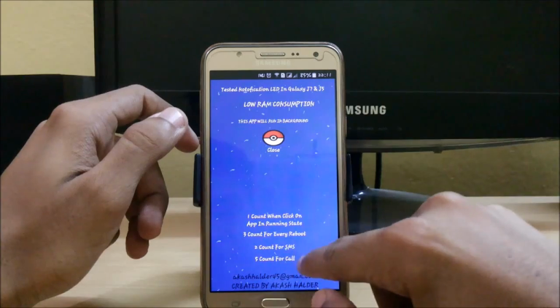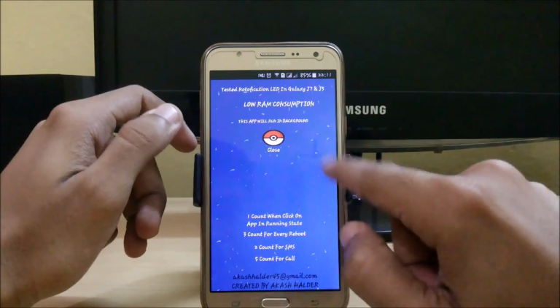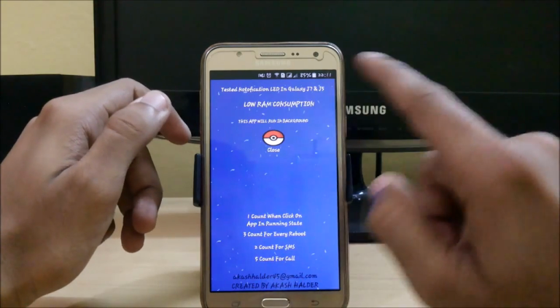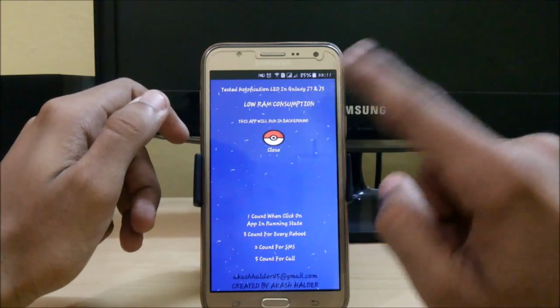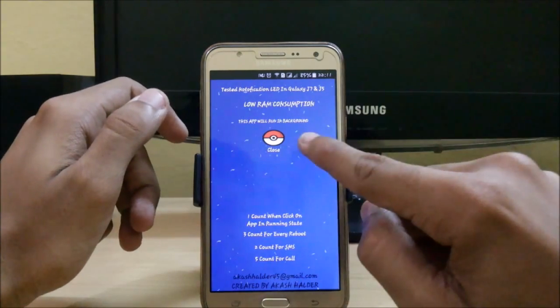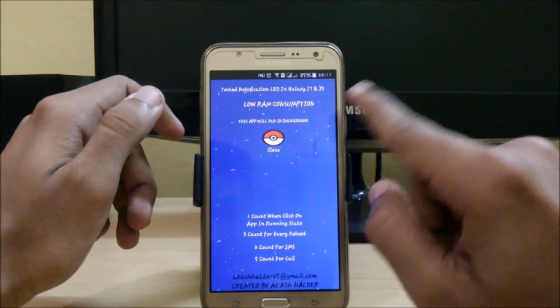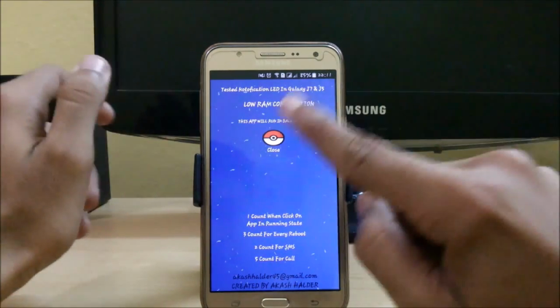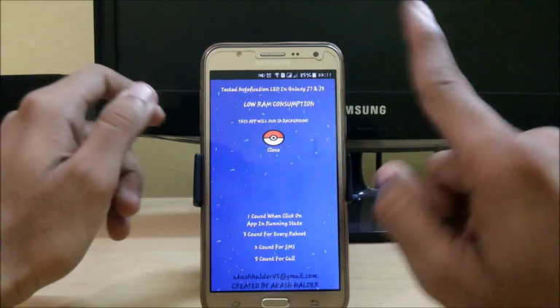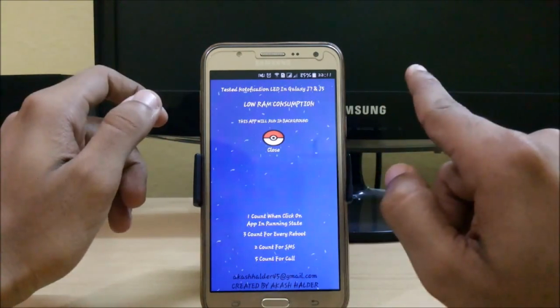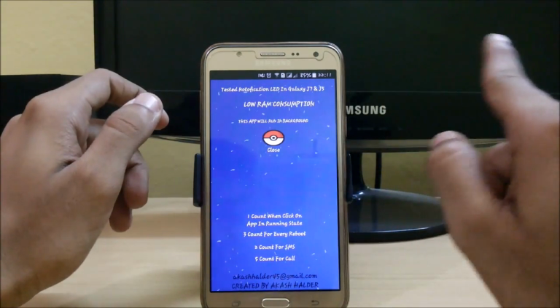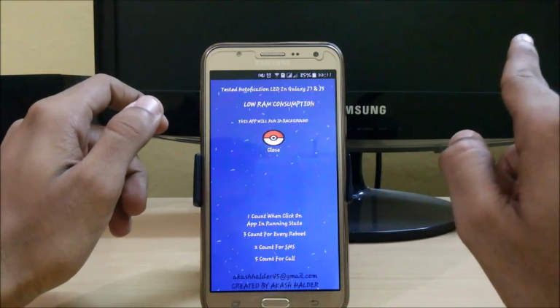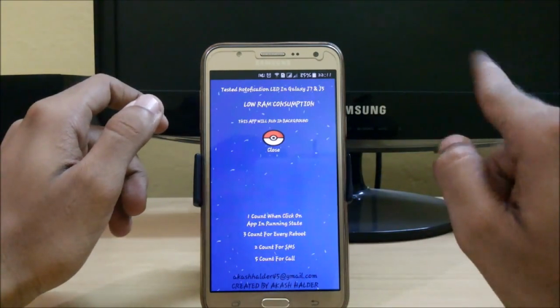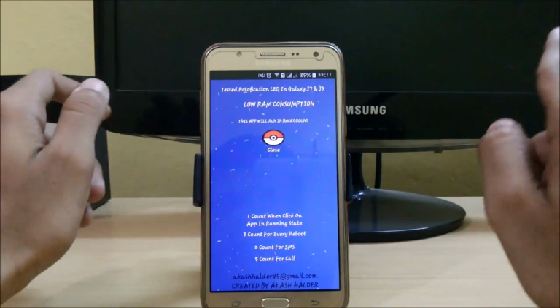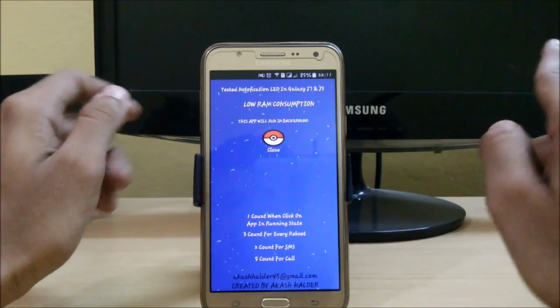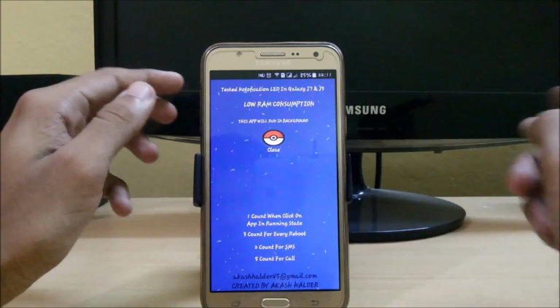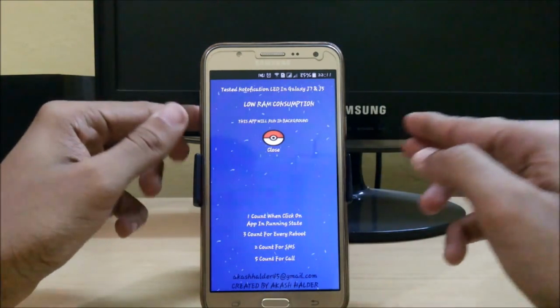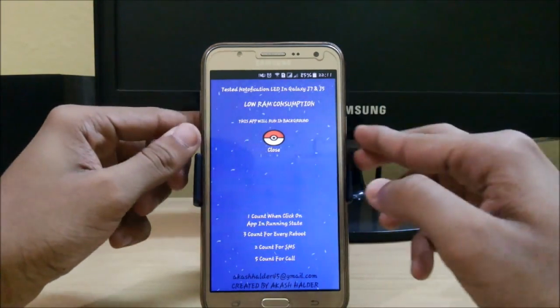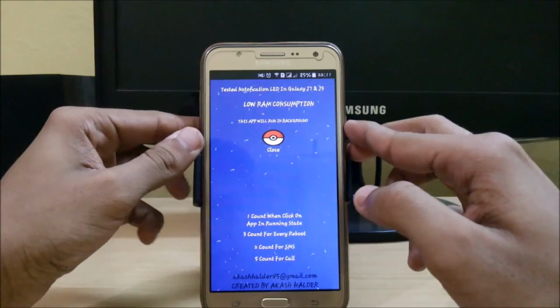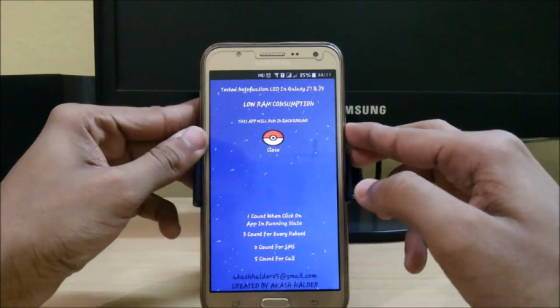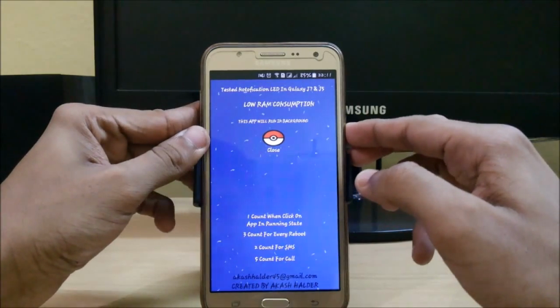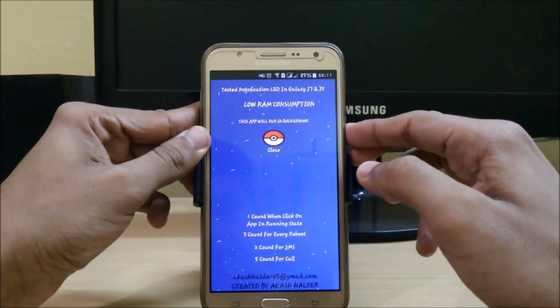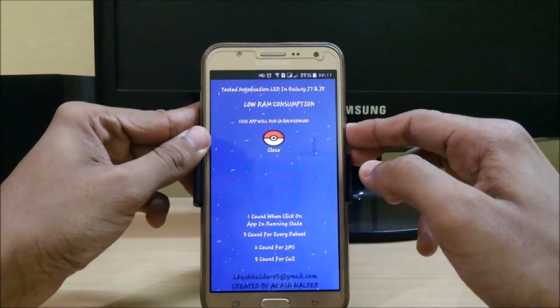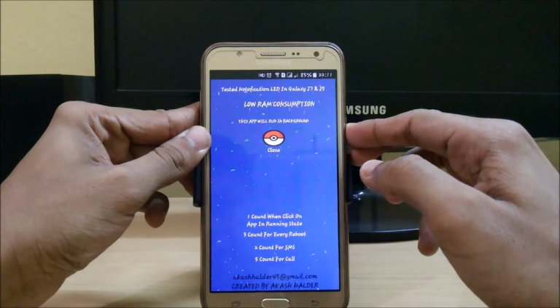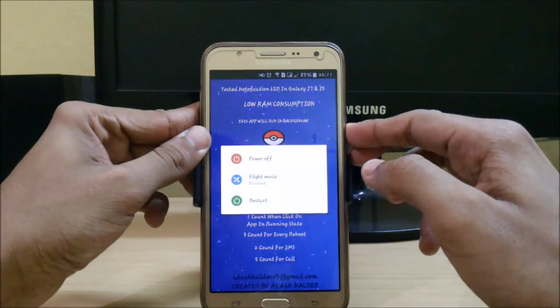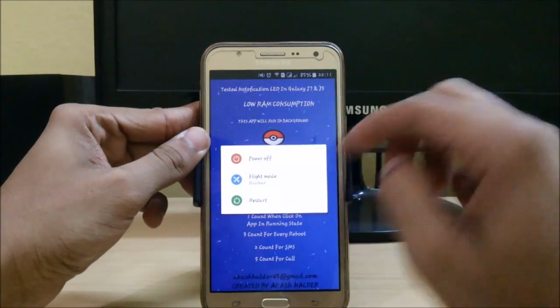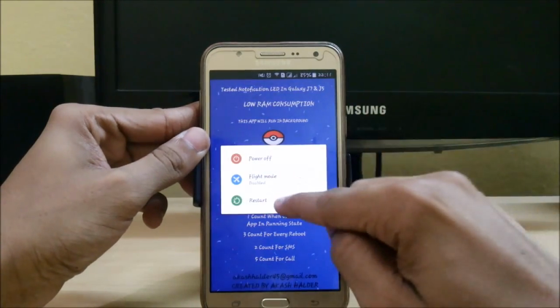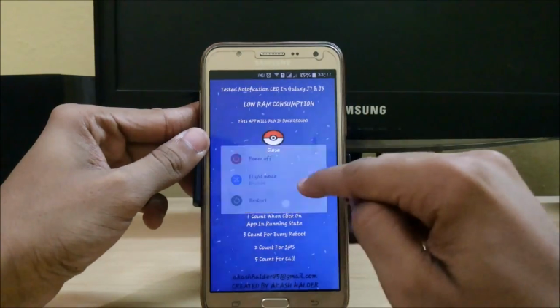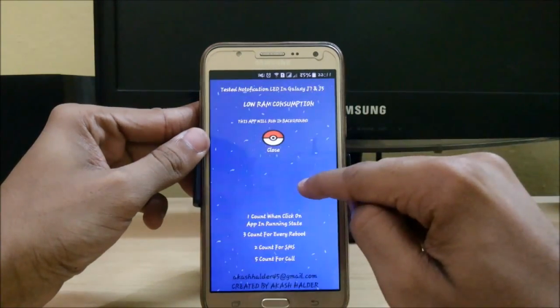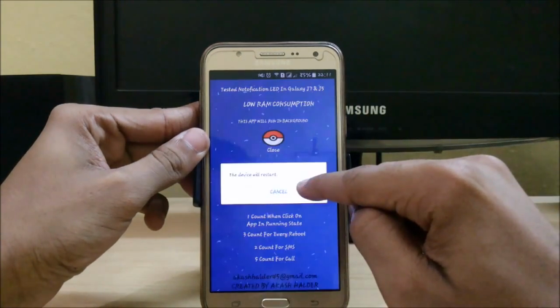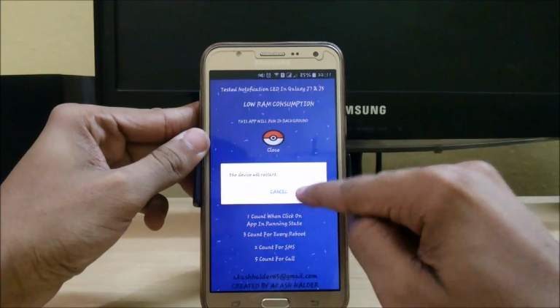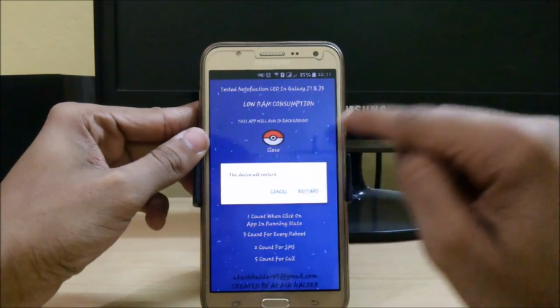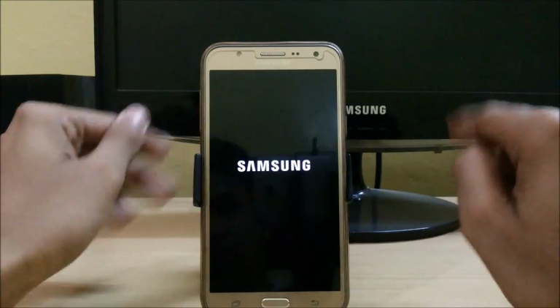Whenever you get any SMS or call, it will blink two times or five times respectively. So let's try it by rebooting our phone to see whether we get the three-count notification.